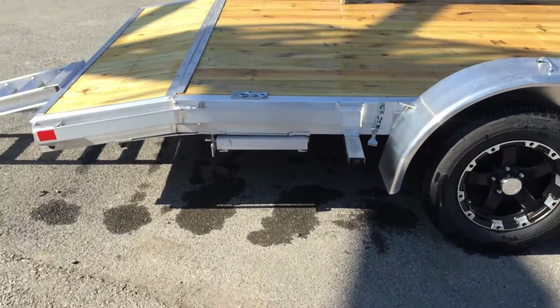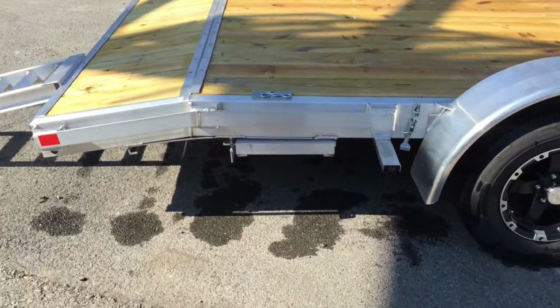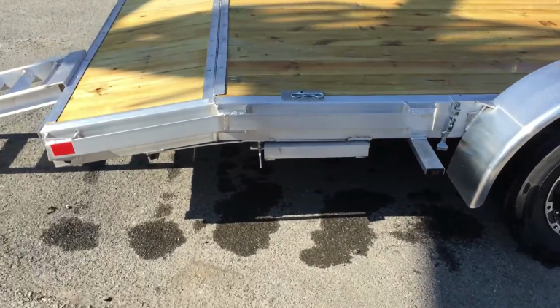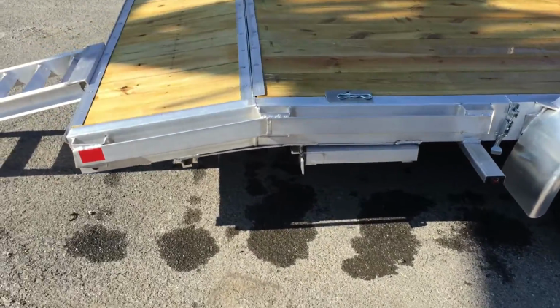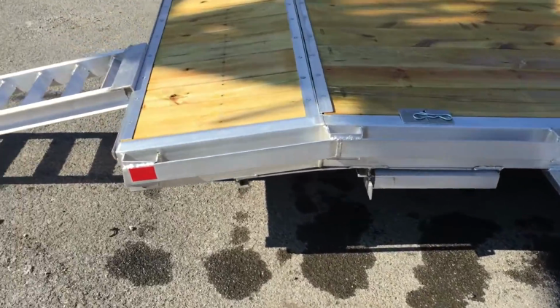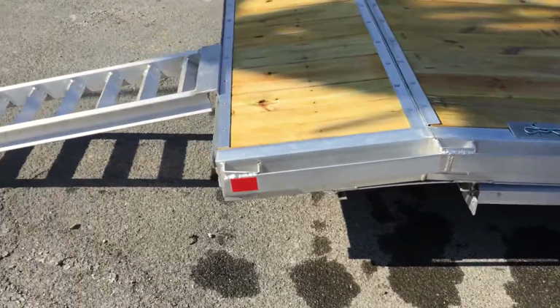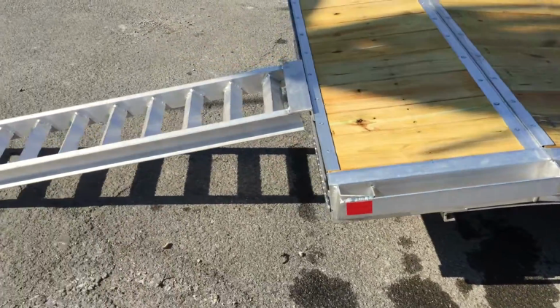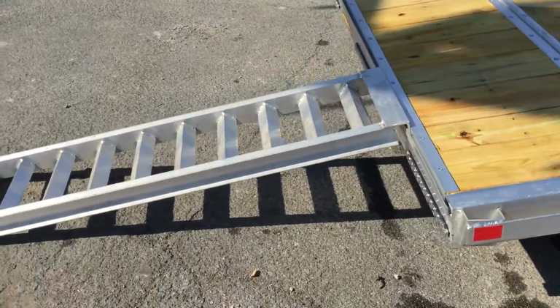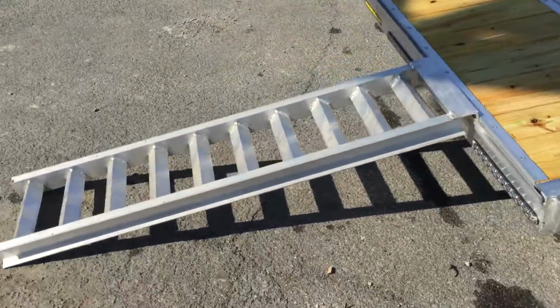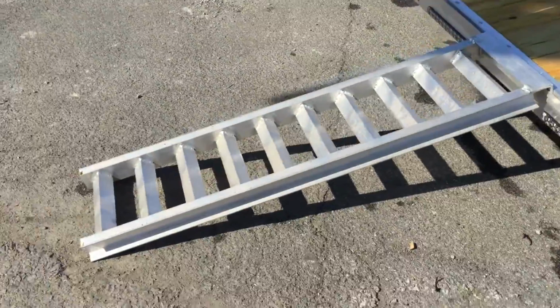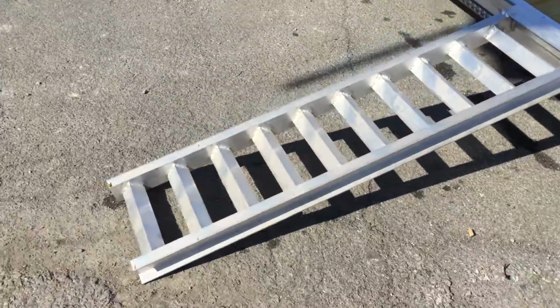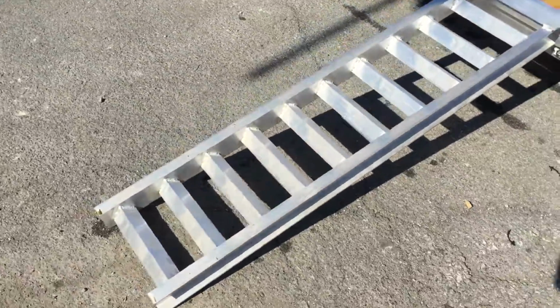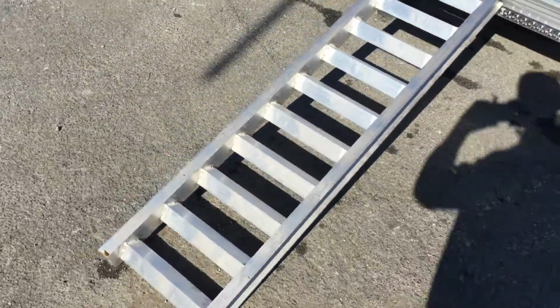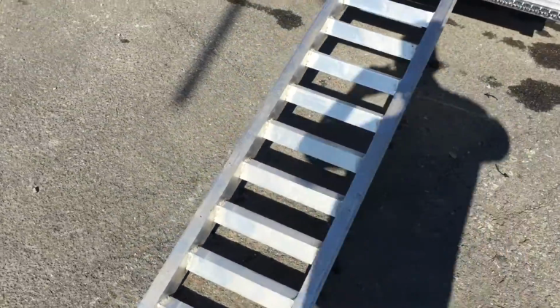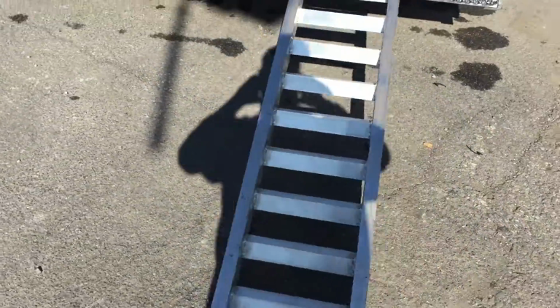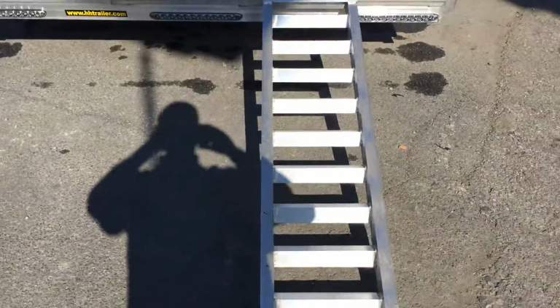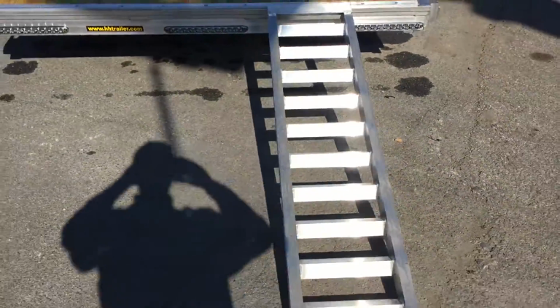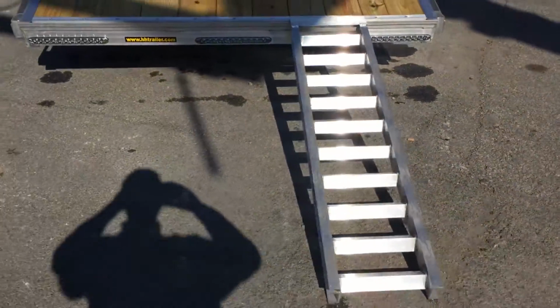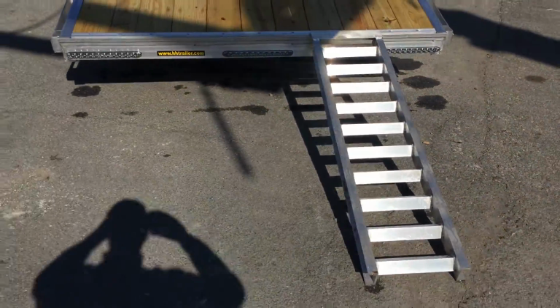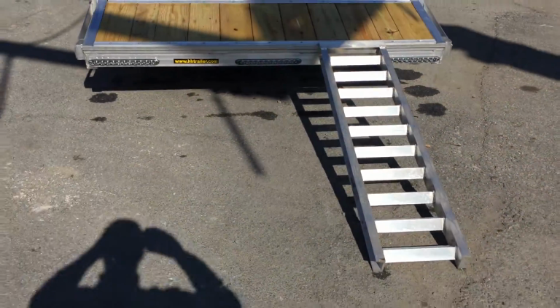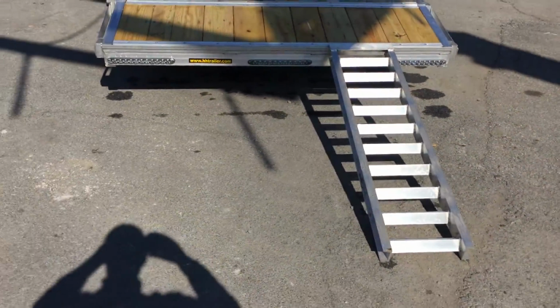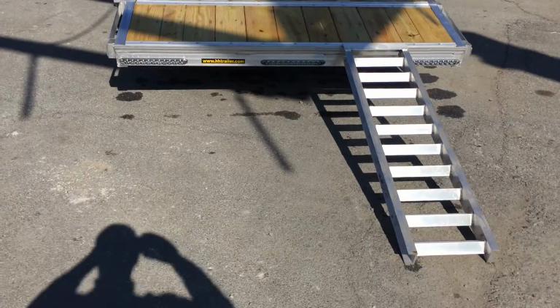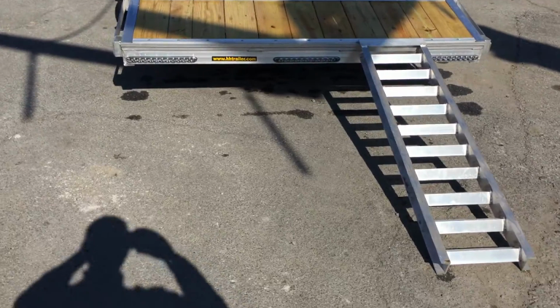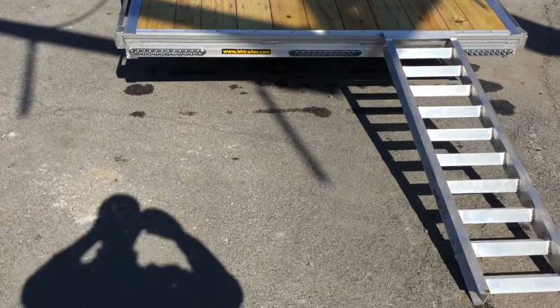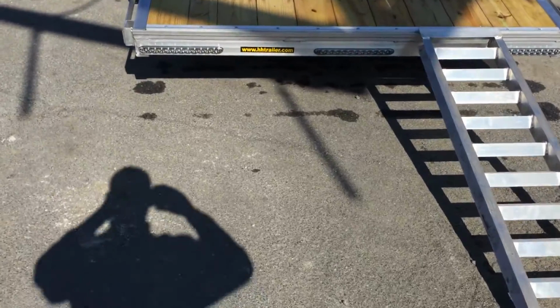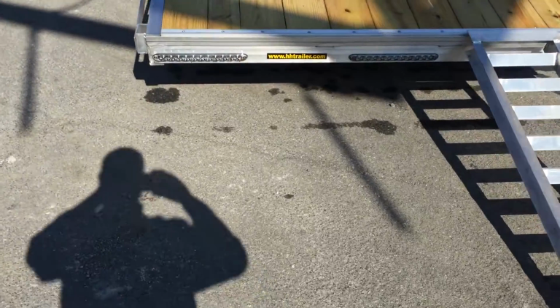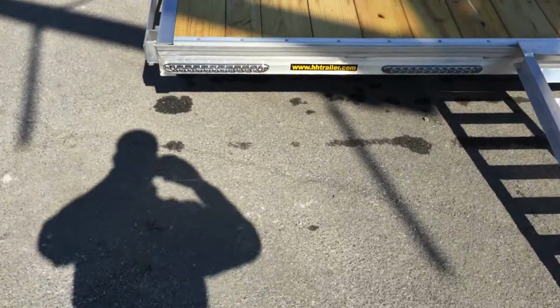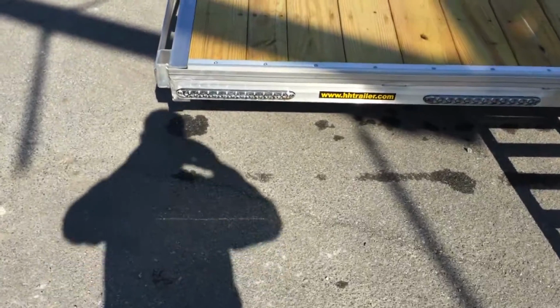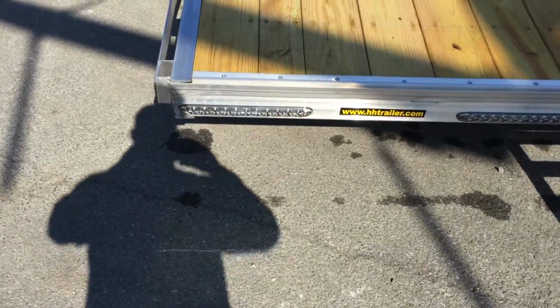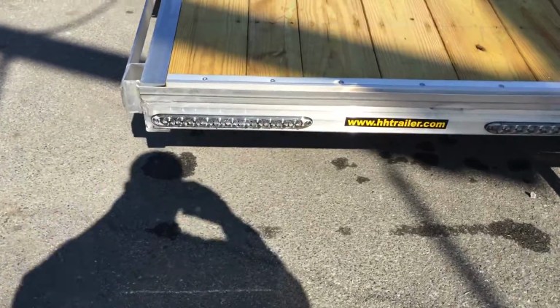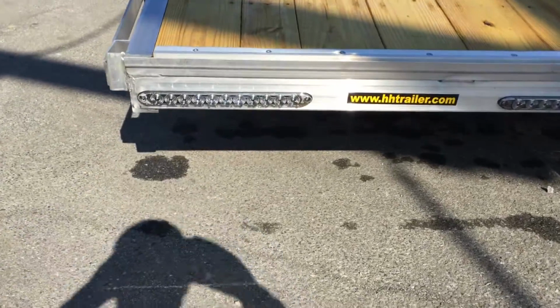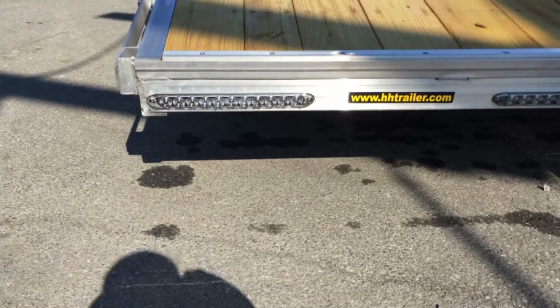It's got your side load ramp. They also do a little bit heavier-duty ramp than some of the ones out there. One of the things I personally like about this H&H is the thin strip LEDs — they're a nice looking tail light.